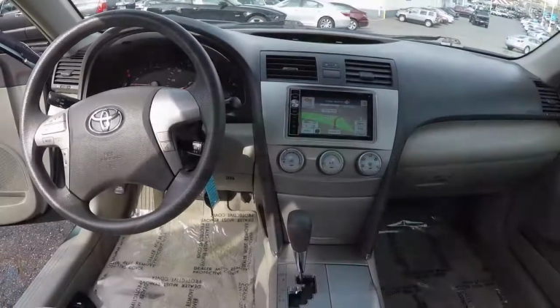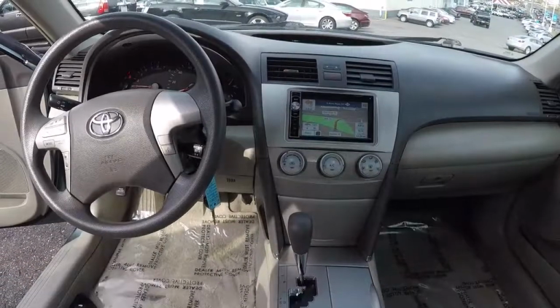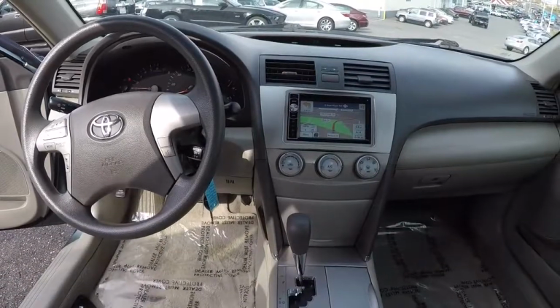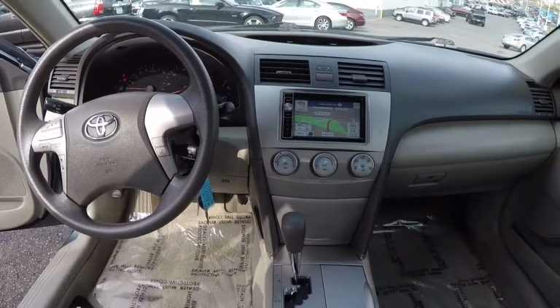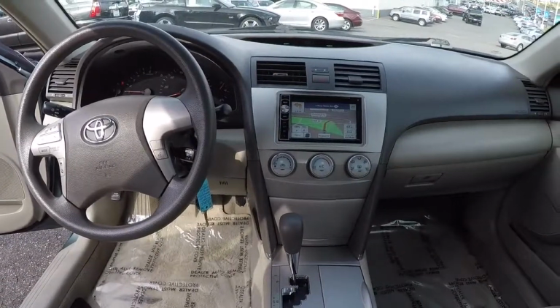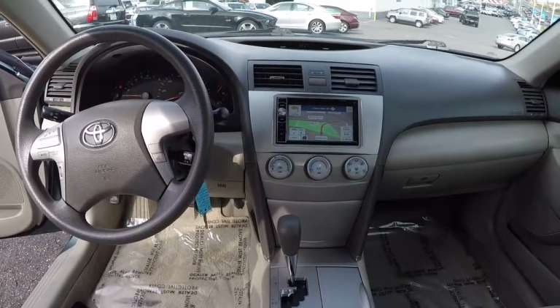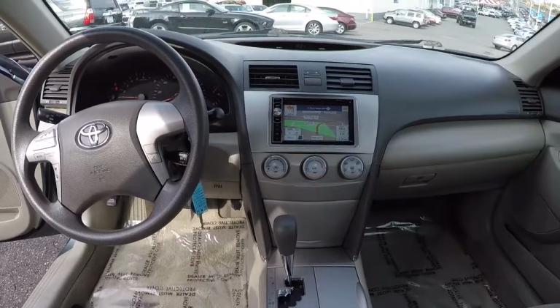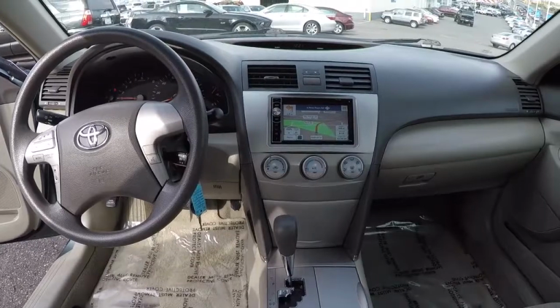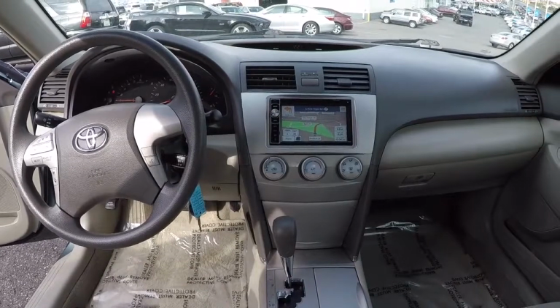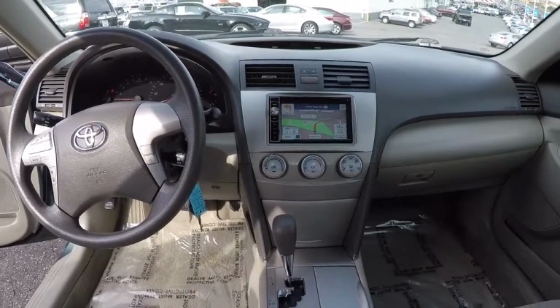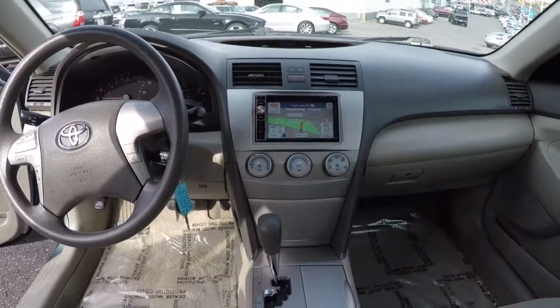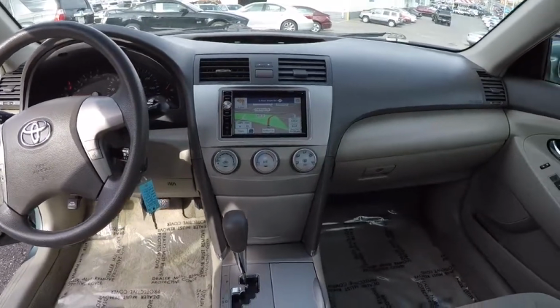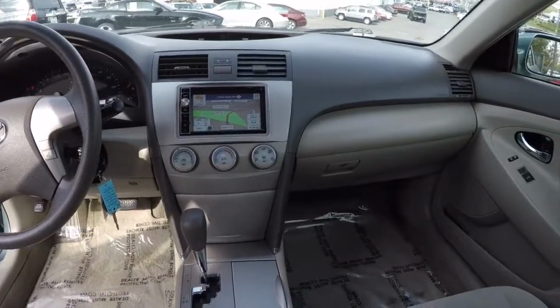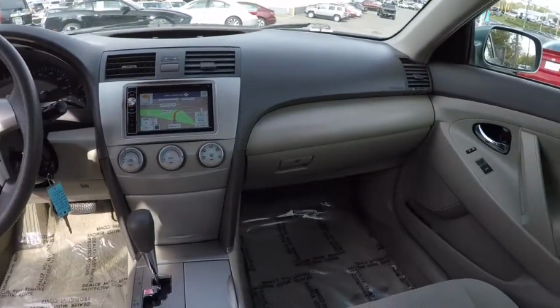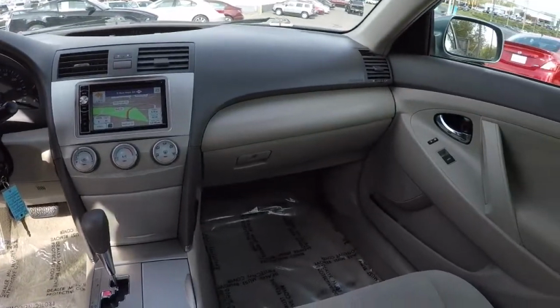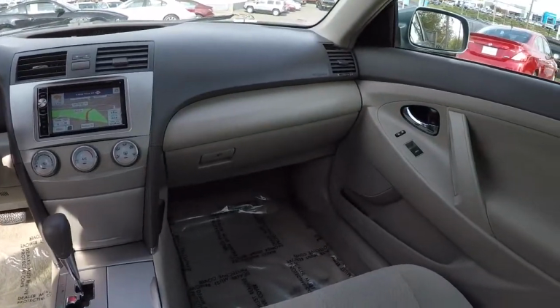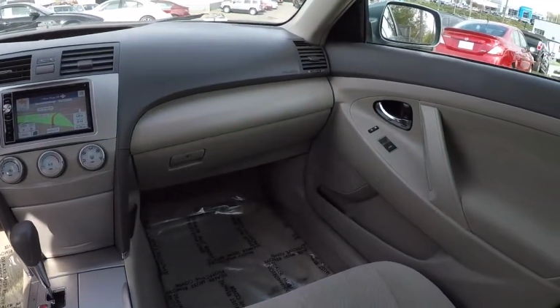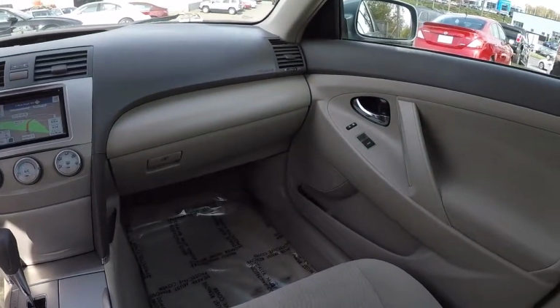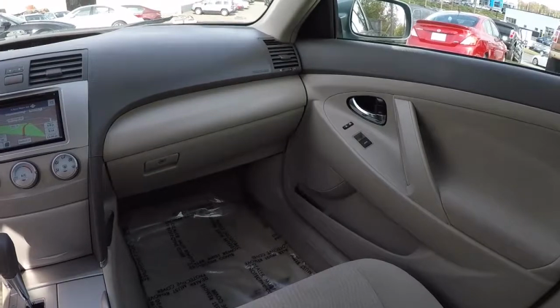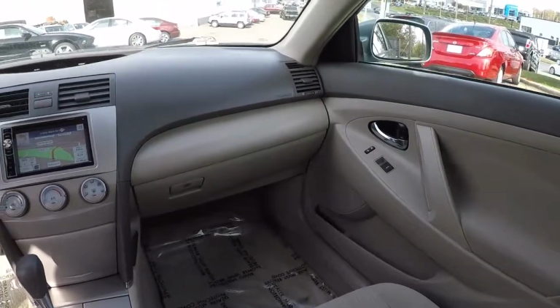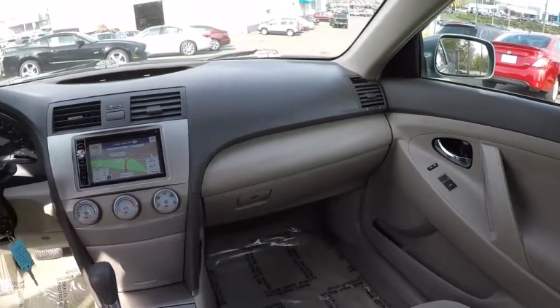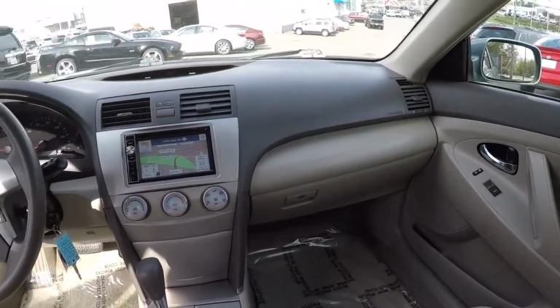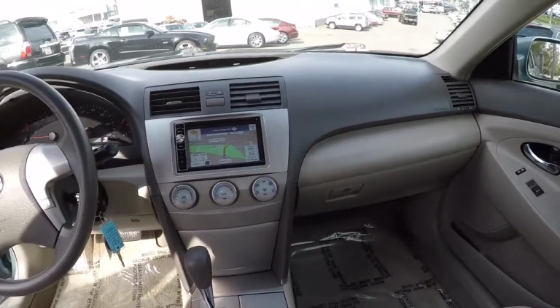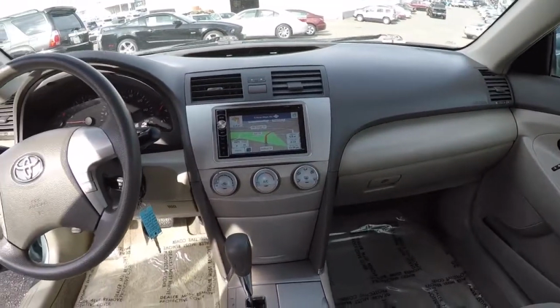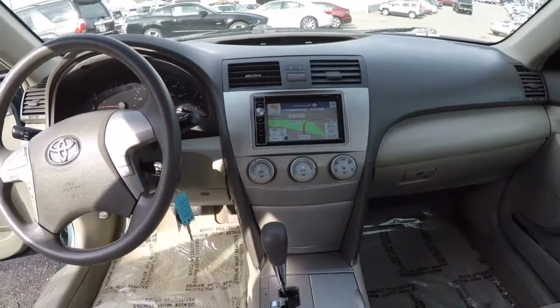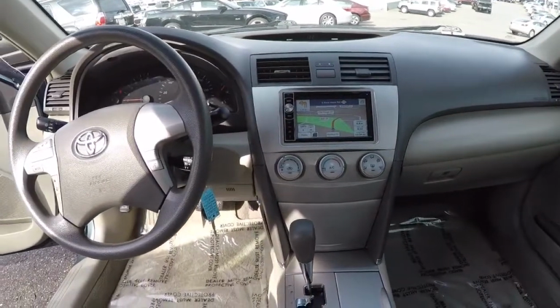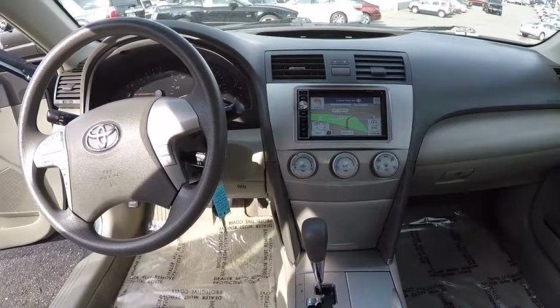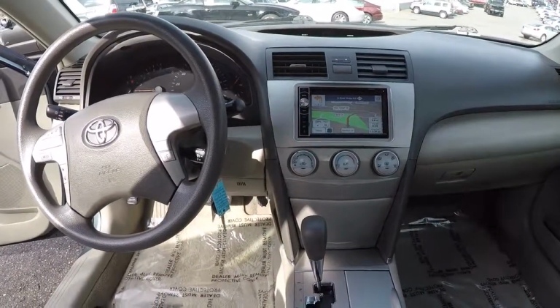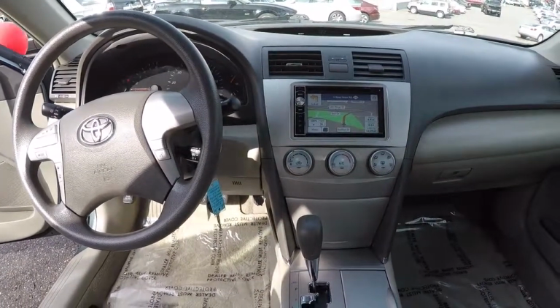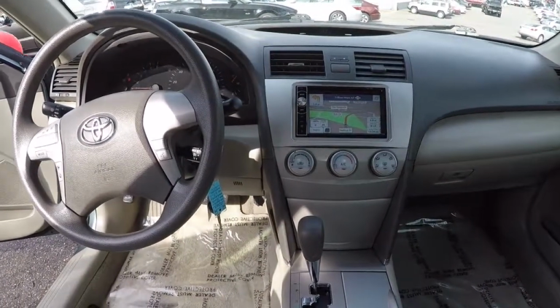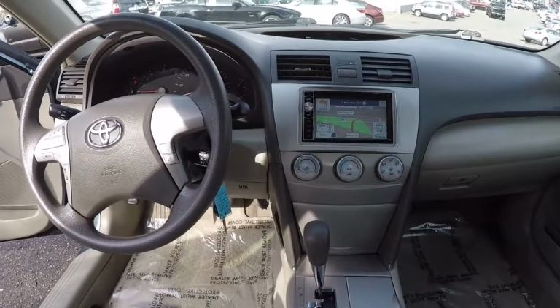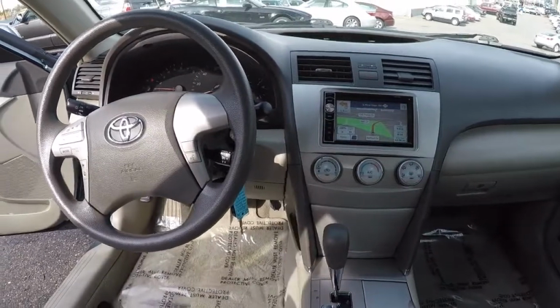I'm going to give you another perspective of the front seat now in the cabin. Everything's in really good shape, no issues. You can really see that navigation there — it's got a really big screen, and the backup camera is really convenient.